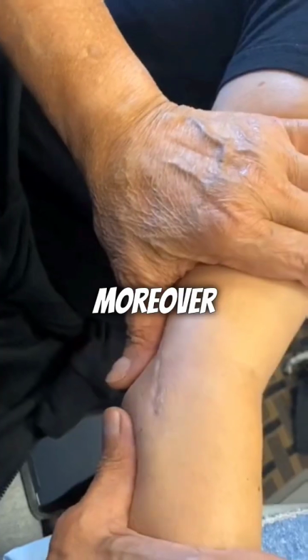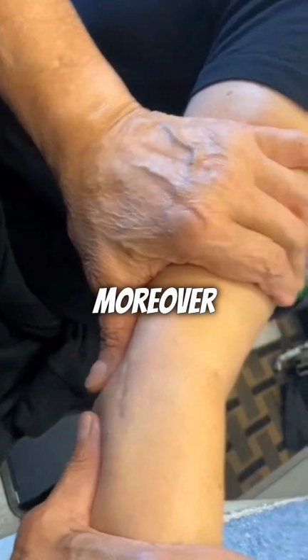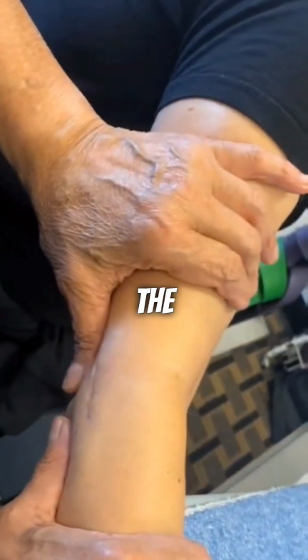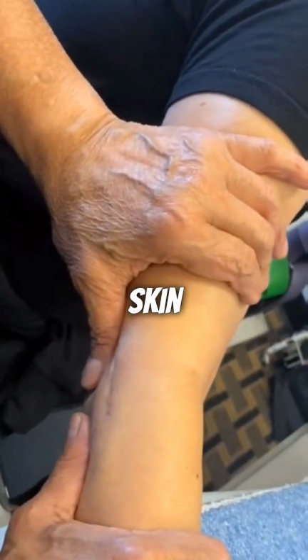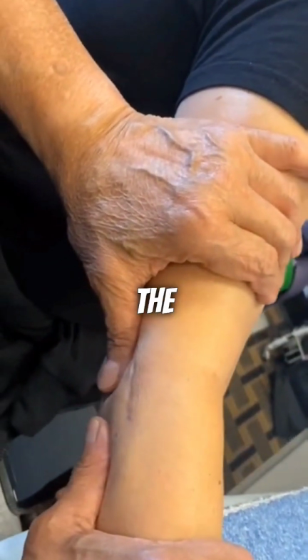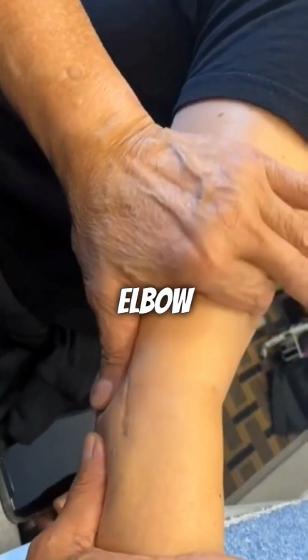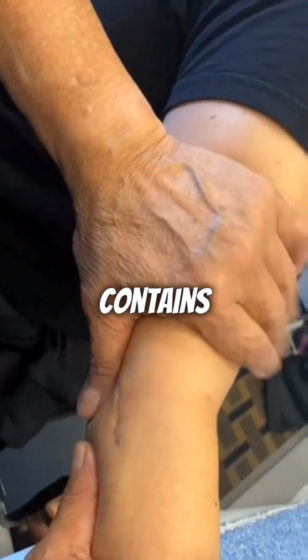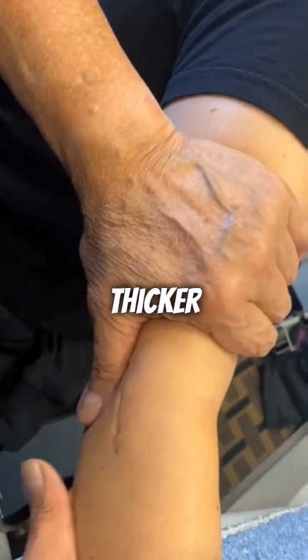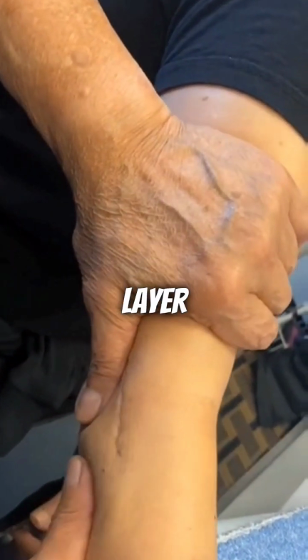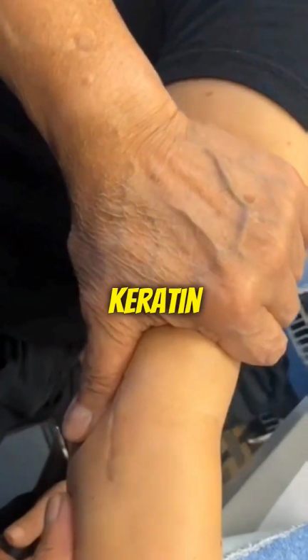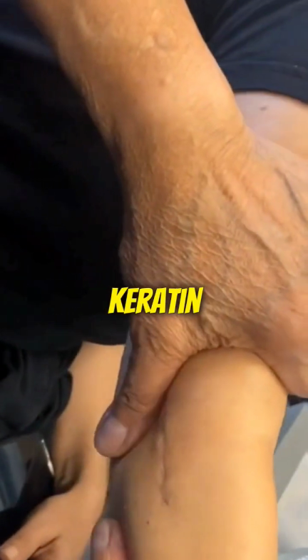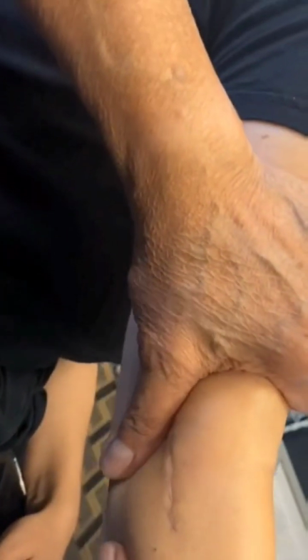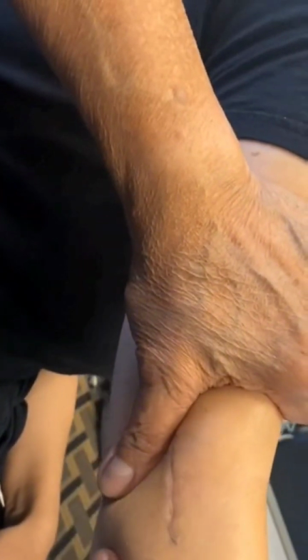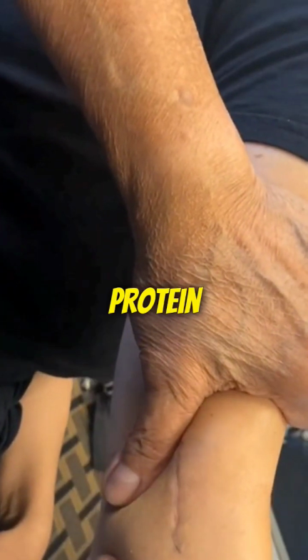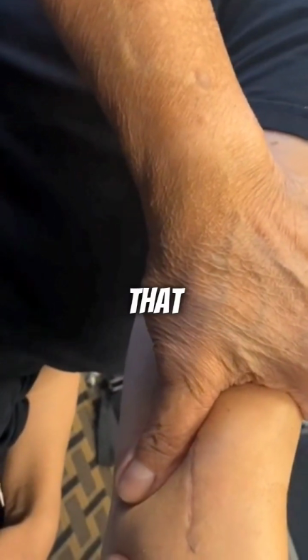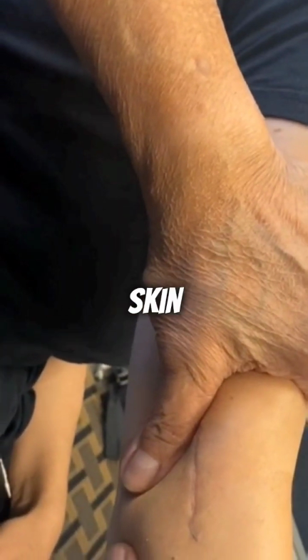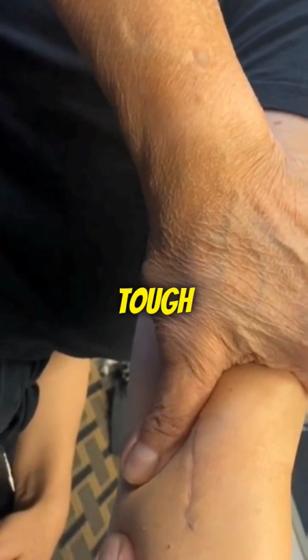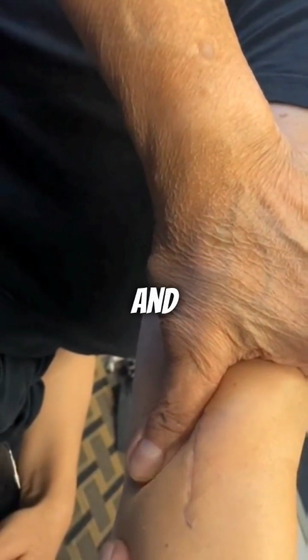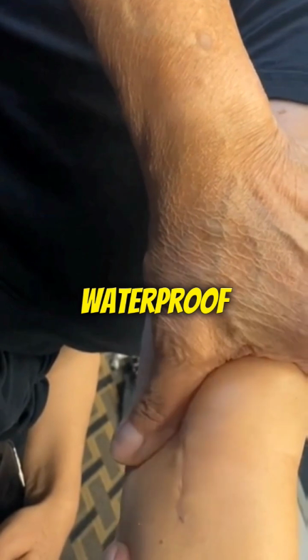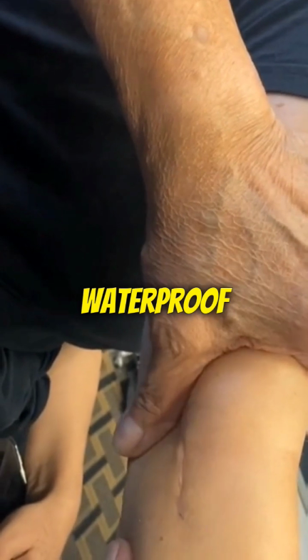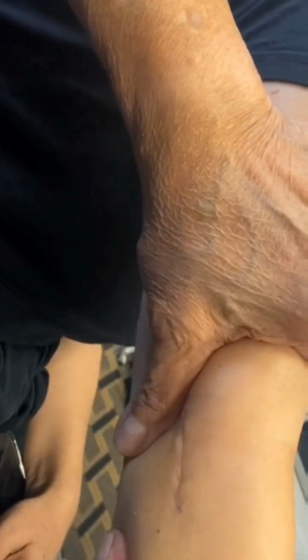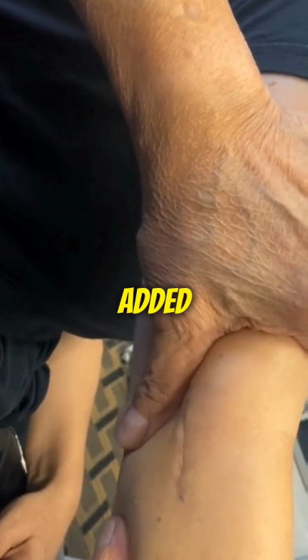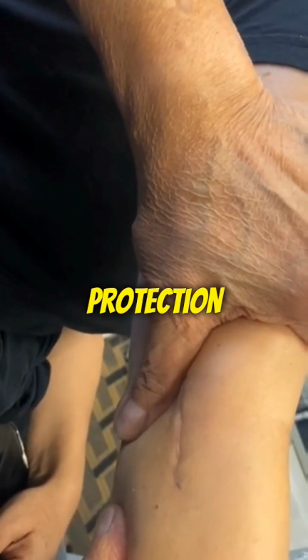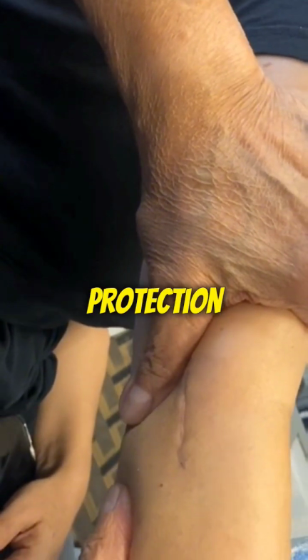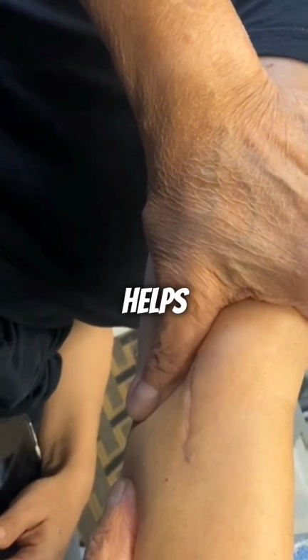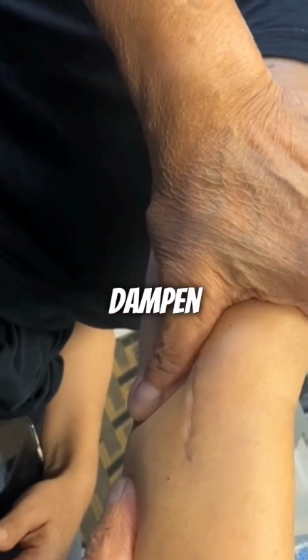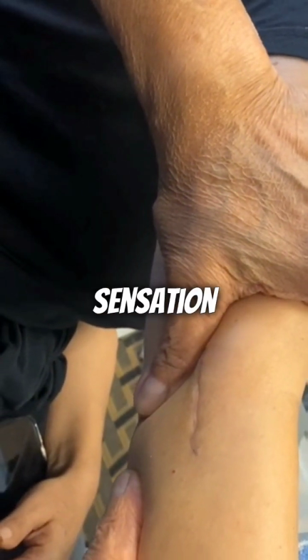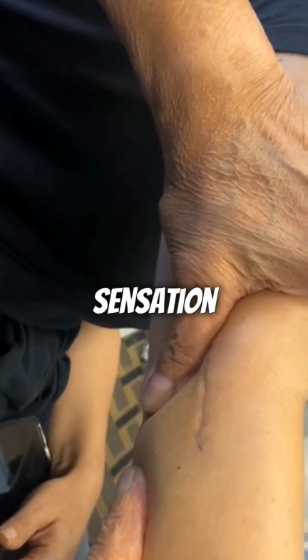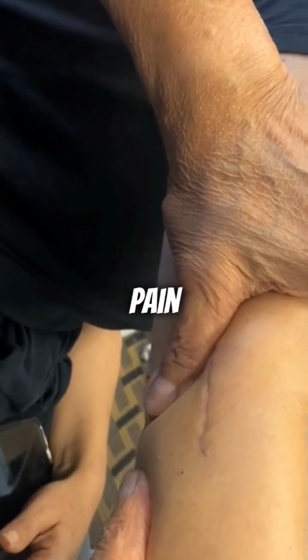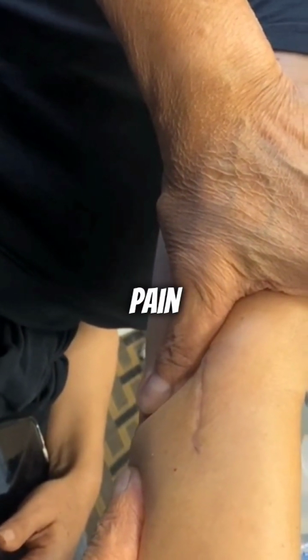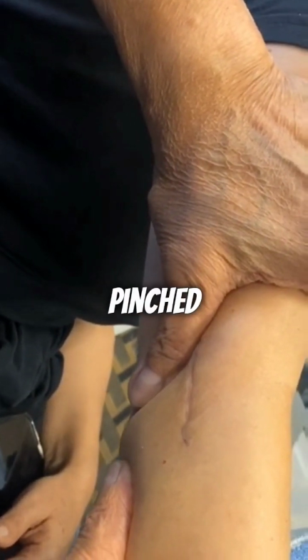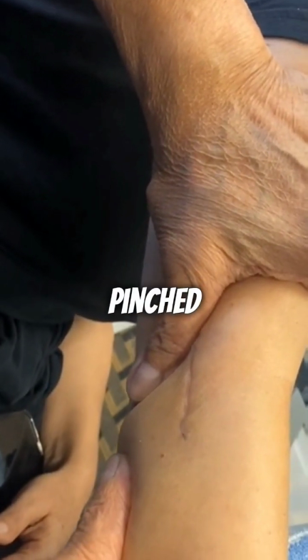Moreover, the skin over the elbow contains a thicker layer of keratin, the protein that makes skin tough and waterproof. This added protection helps to dampen the sensation of pain when pinched.